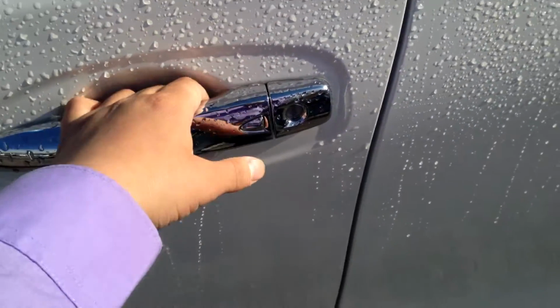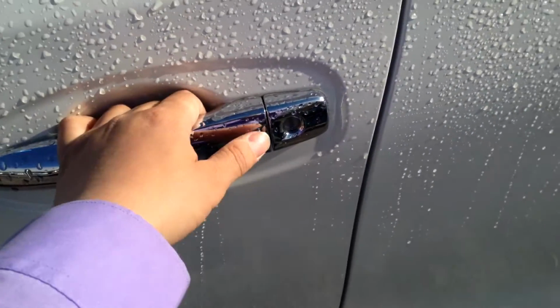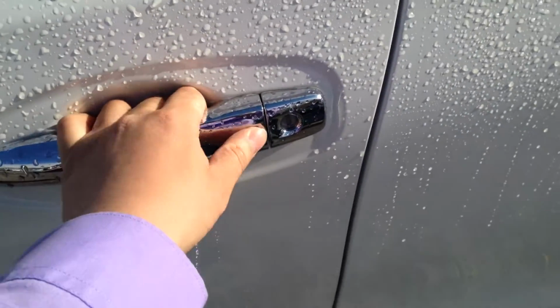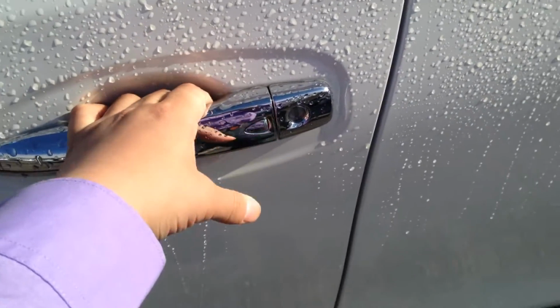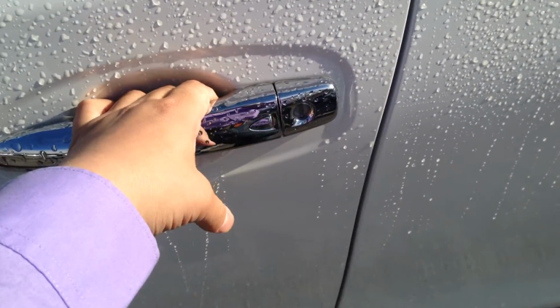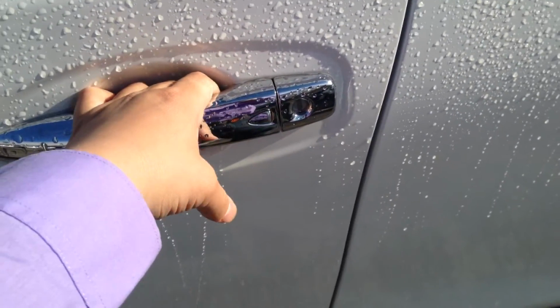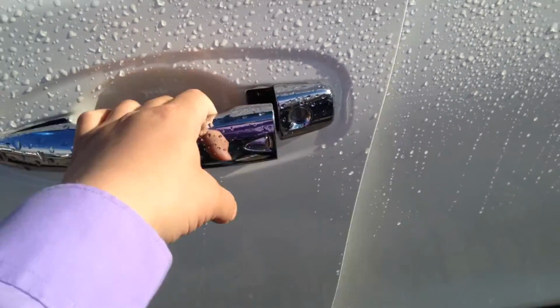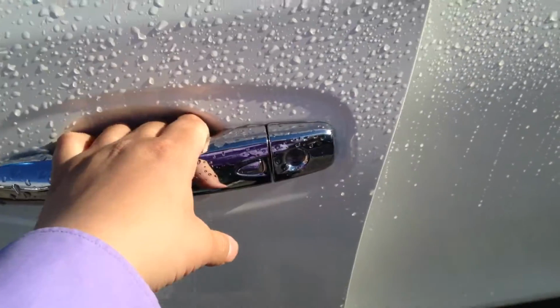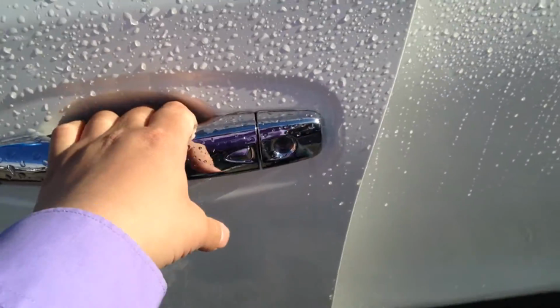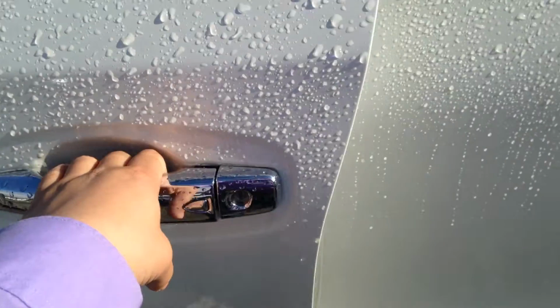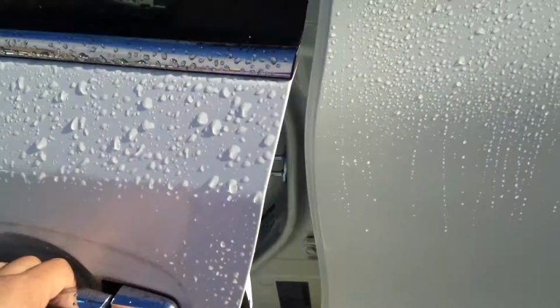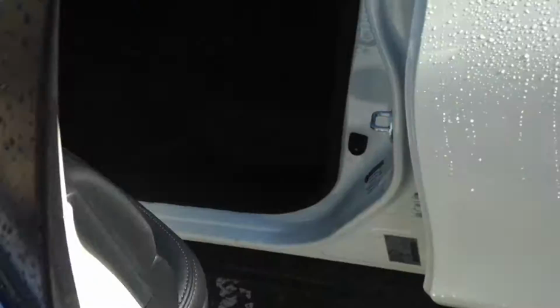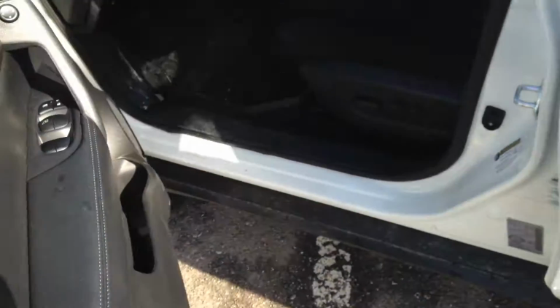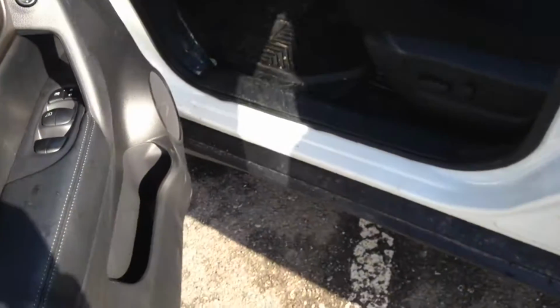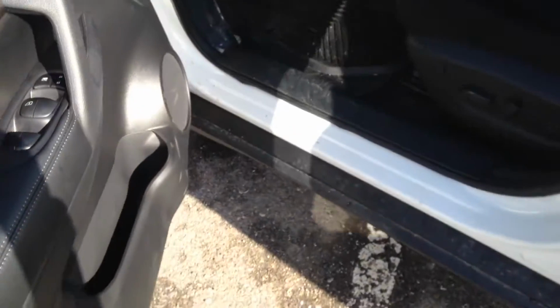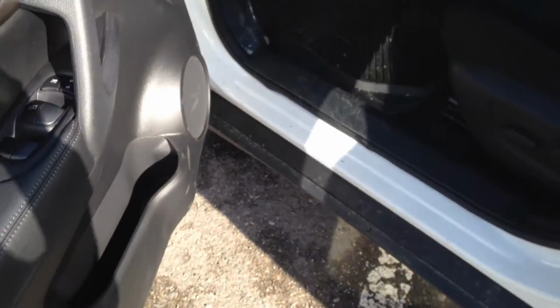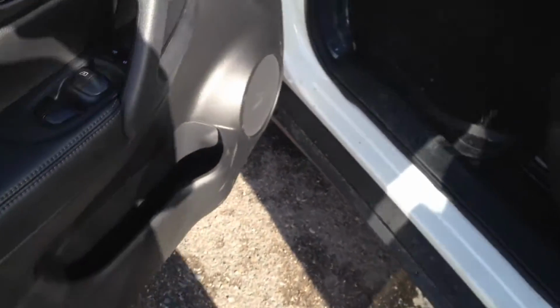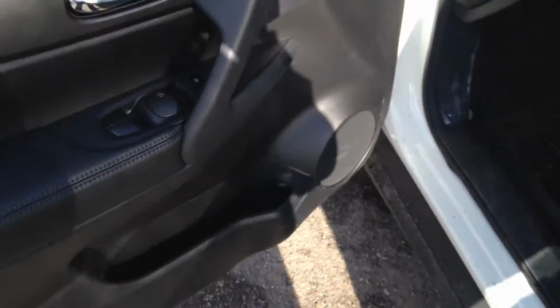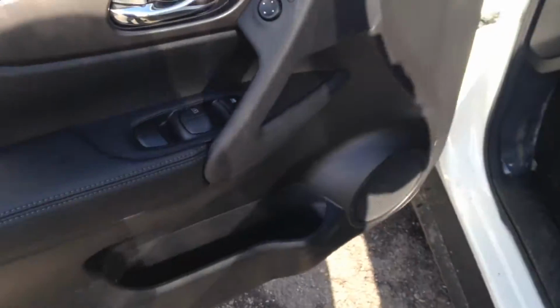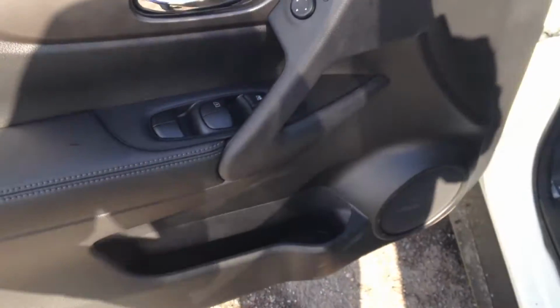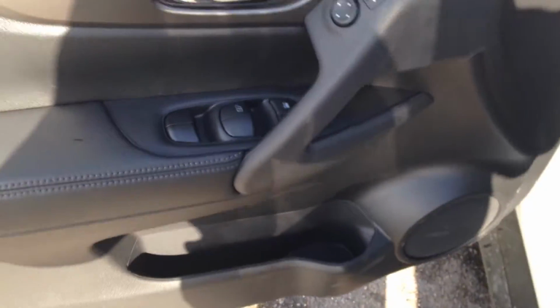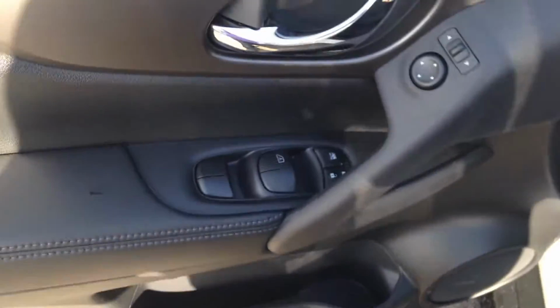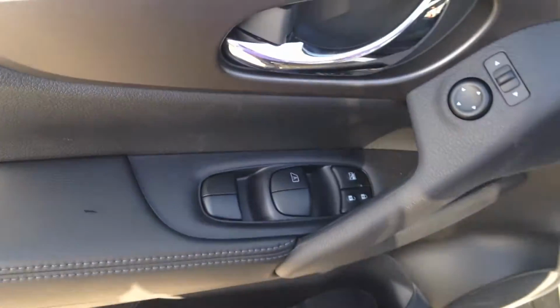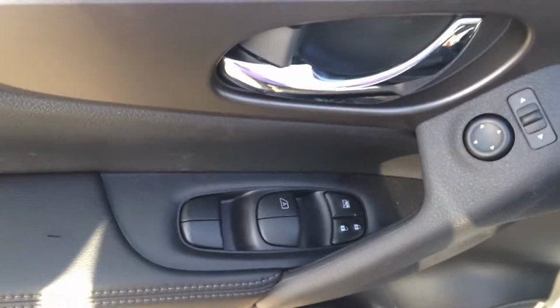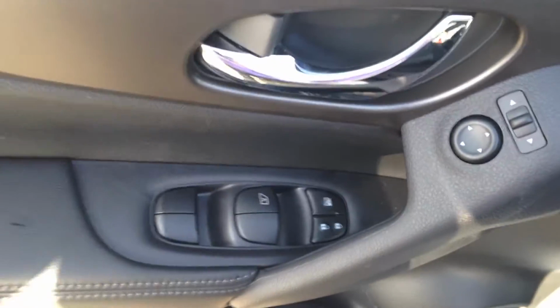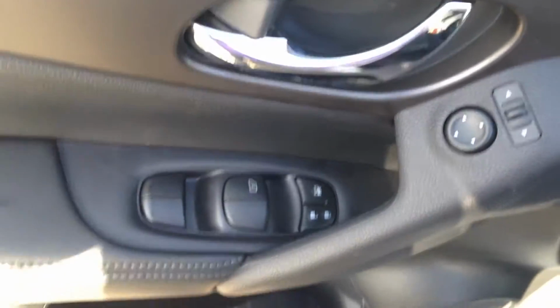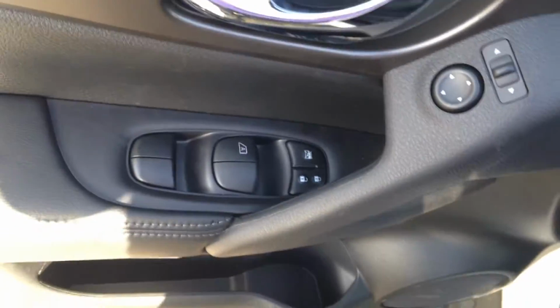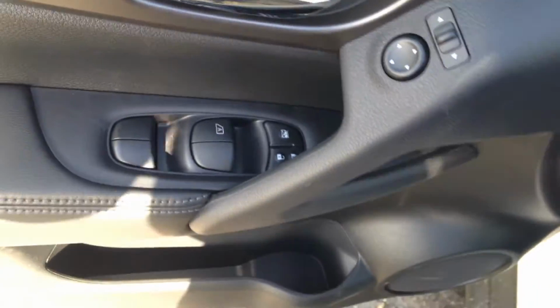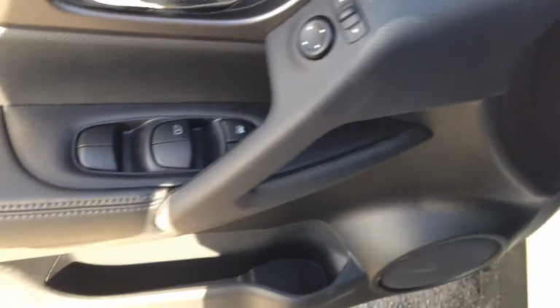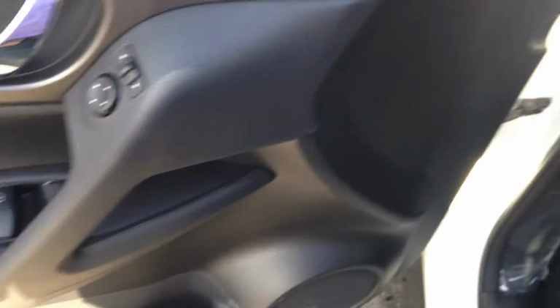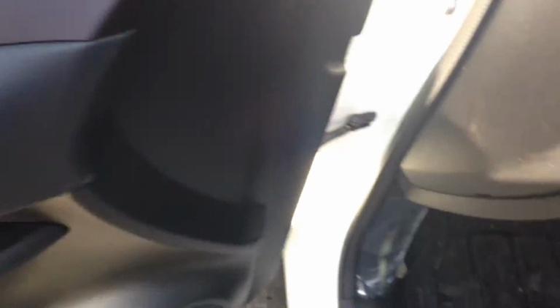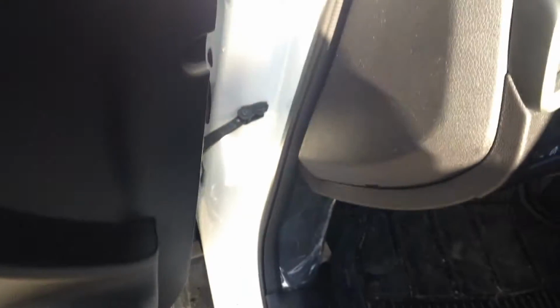The key fob's in my pocket — it has the intelligent key system, so just push a button to unlock and lock your car. It does have power windows, power locks, and power mirrors, as you would expect.